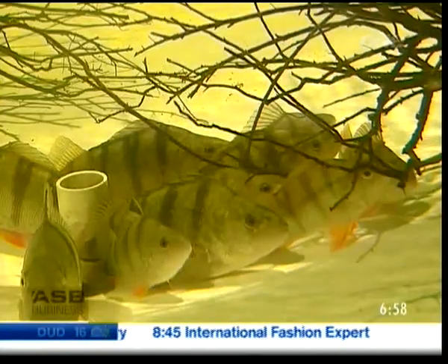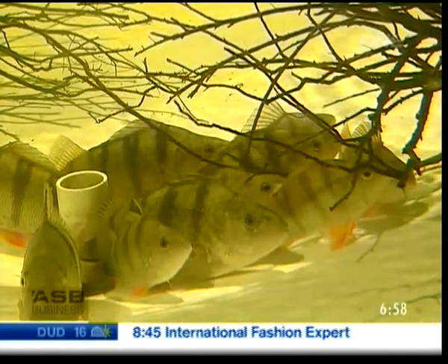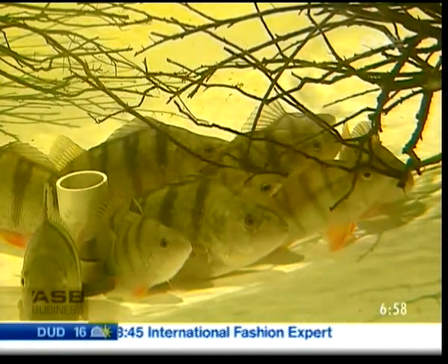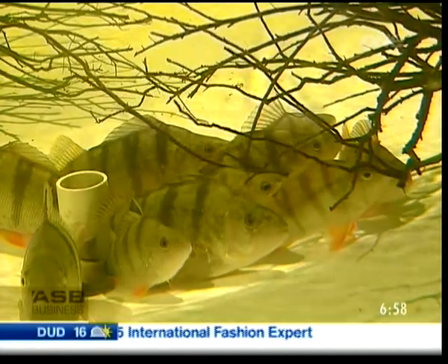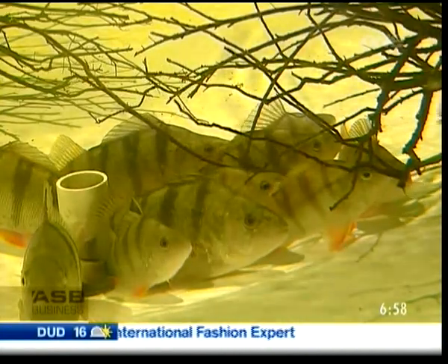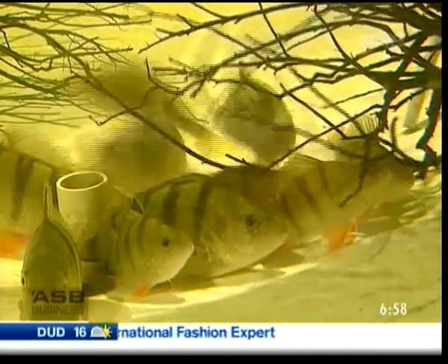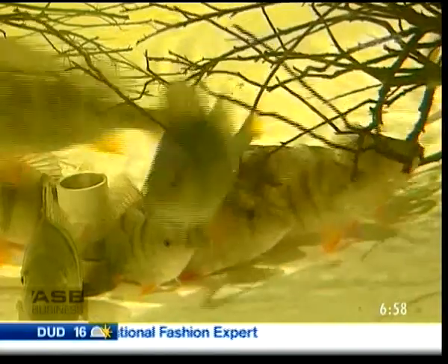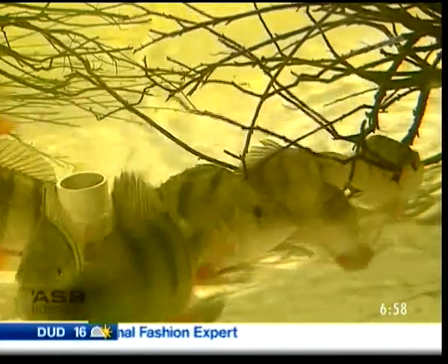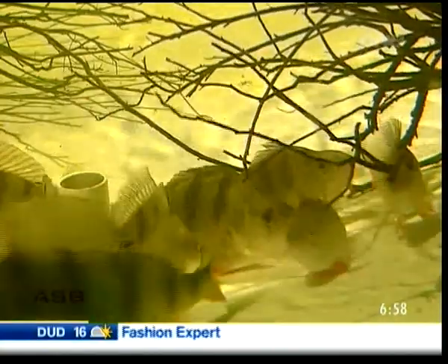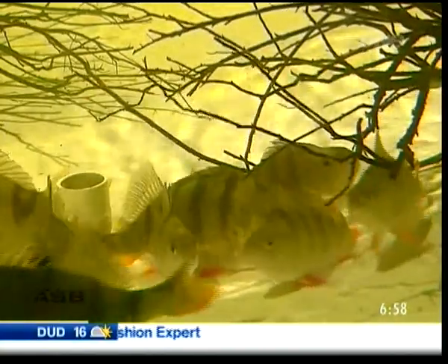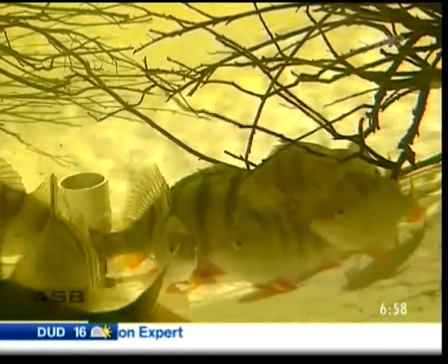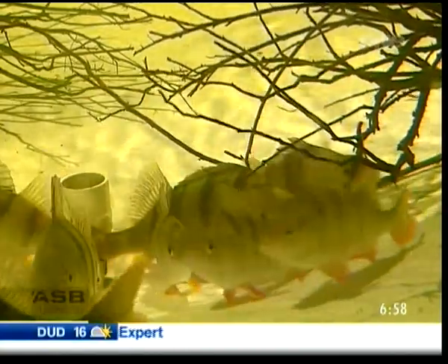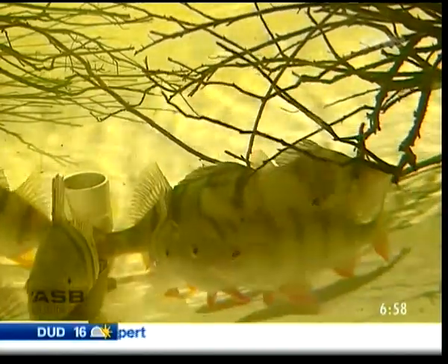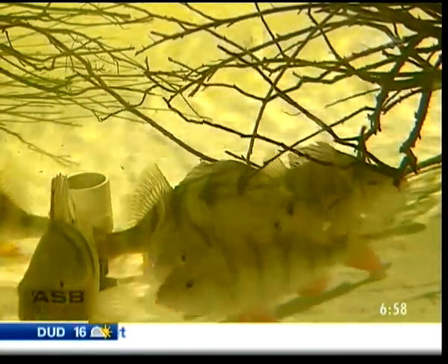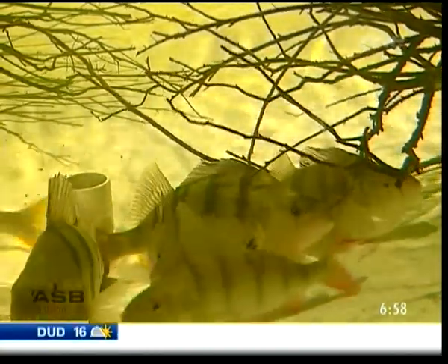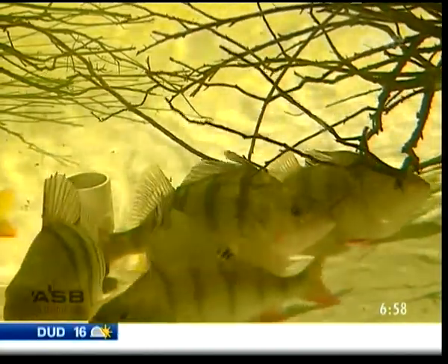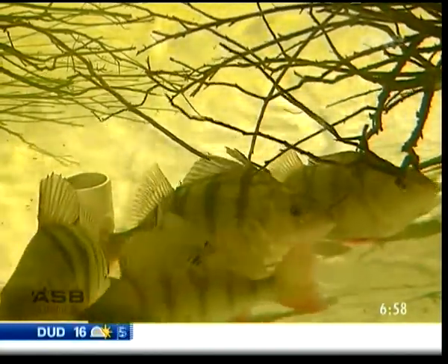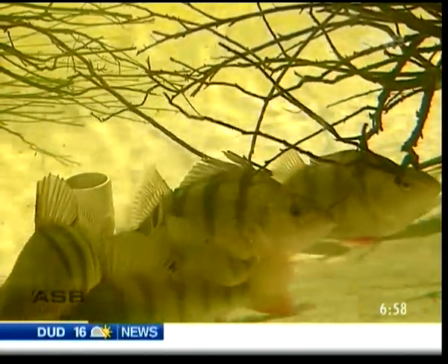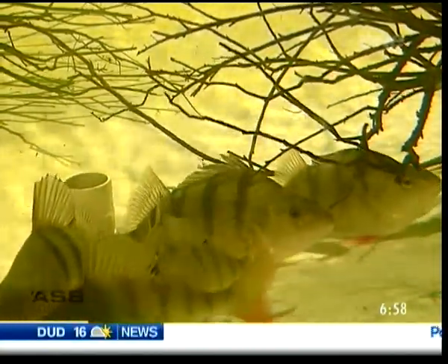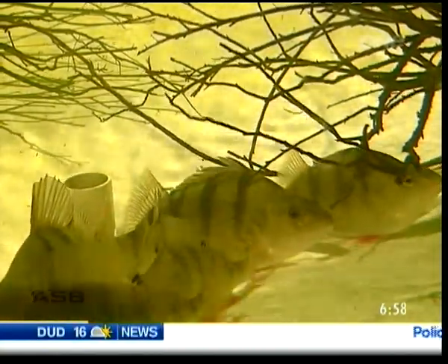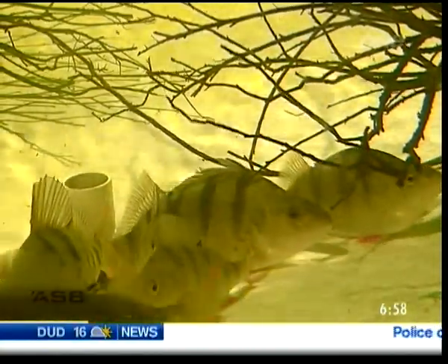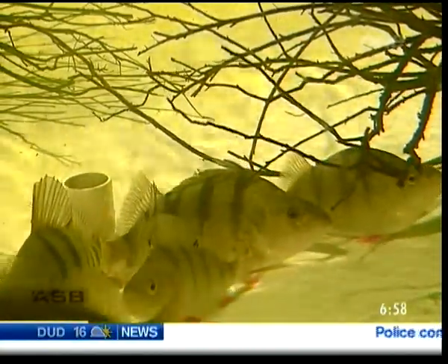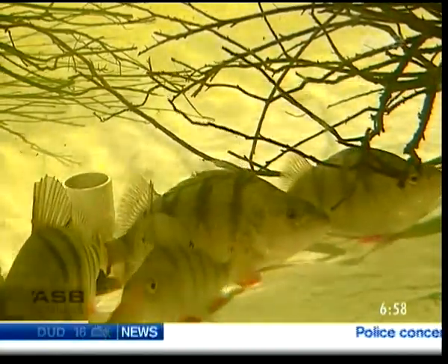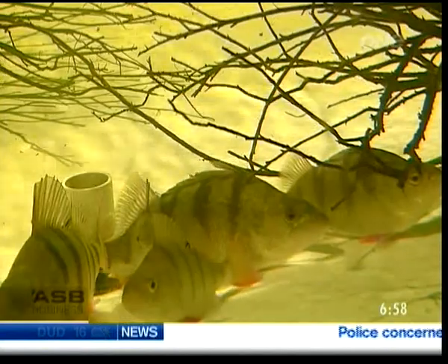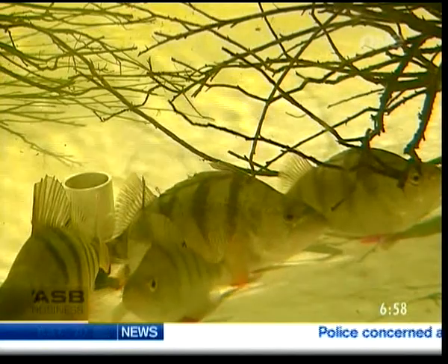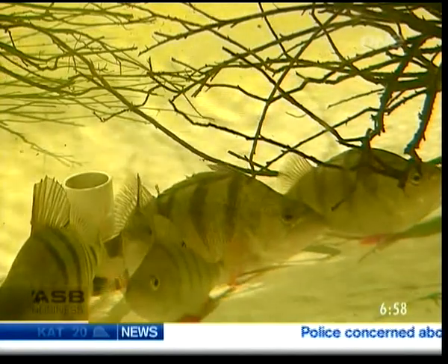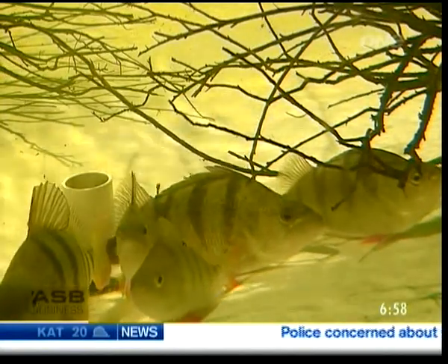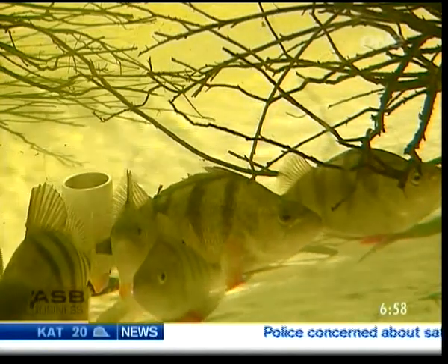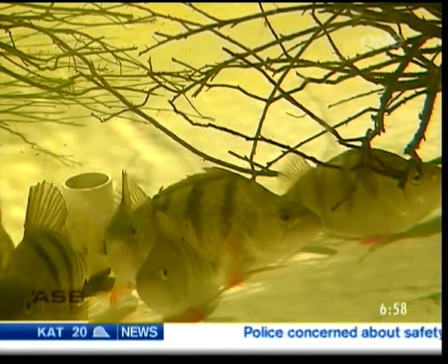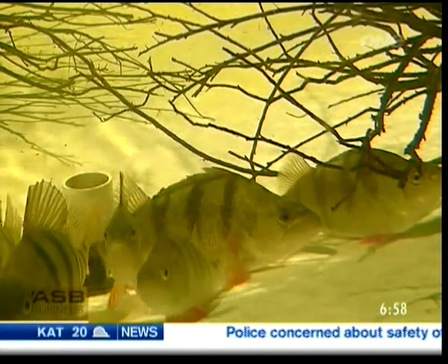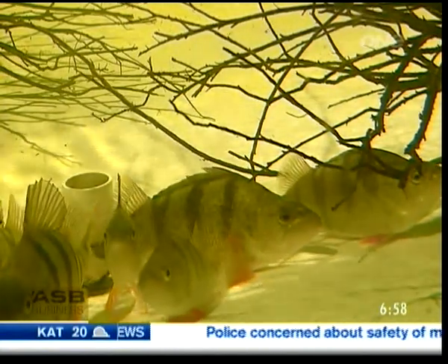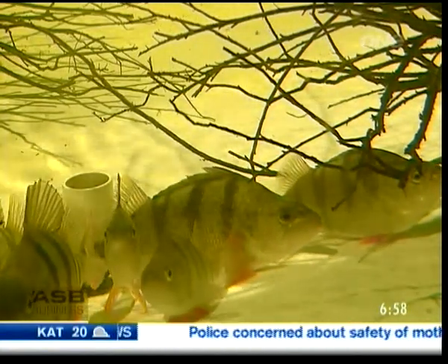If the trial proves successful, then a new export crop is perched on the brink of success. I see this as being a real kickstart to freshwater fish farming in New Zealand. This is it — it's happened.